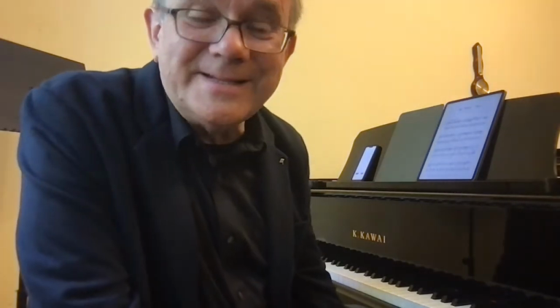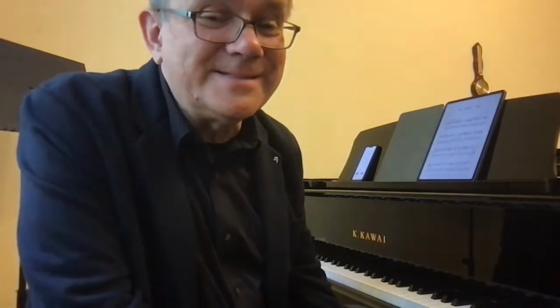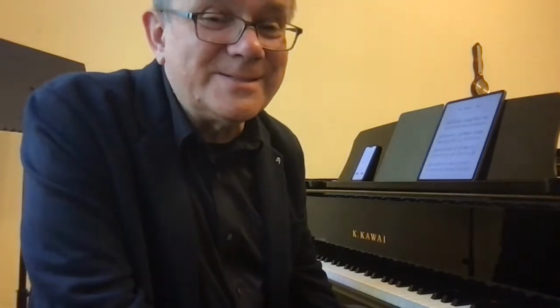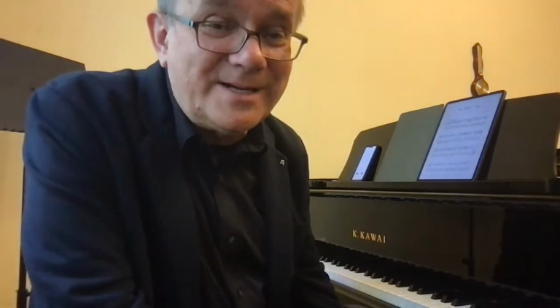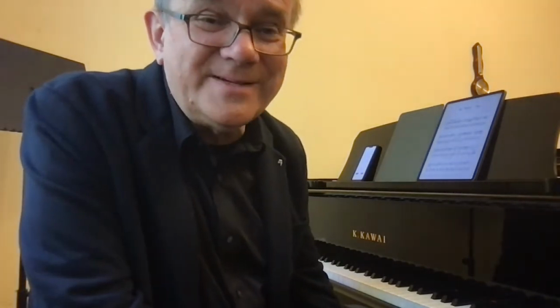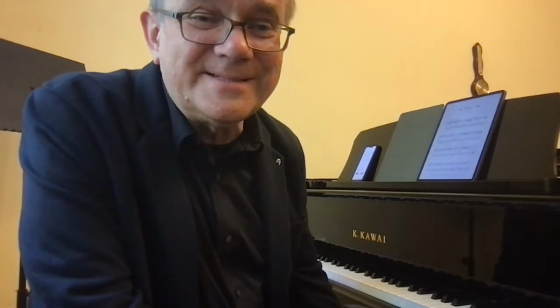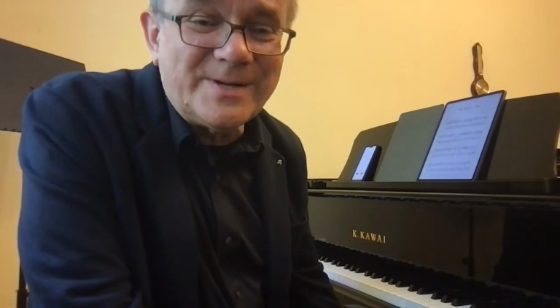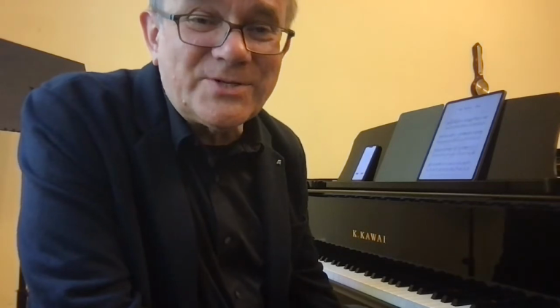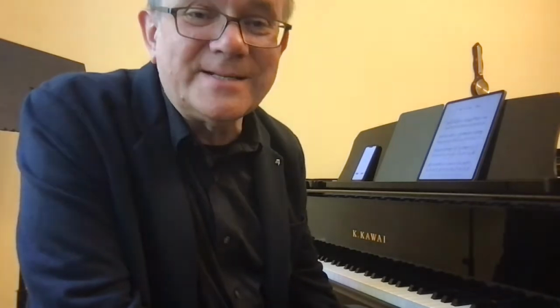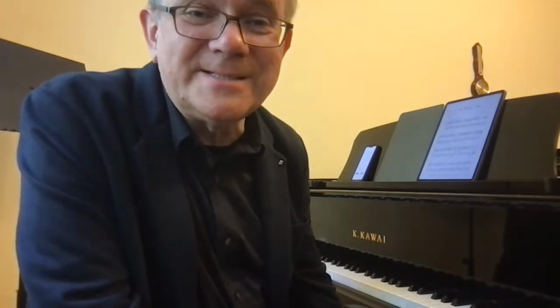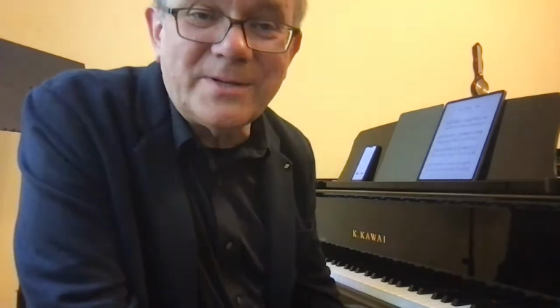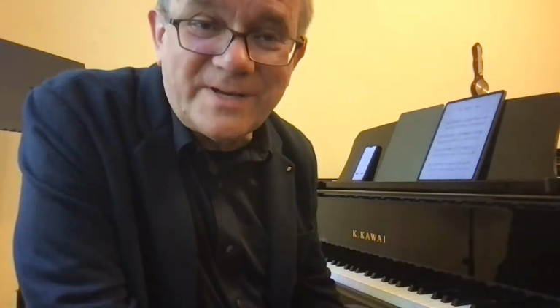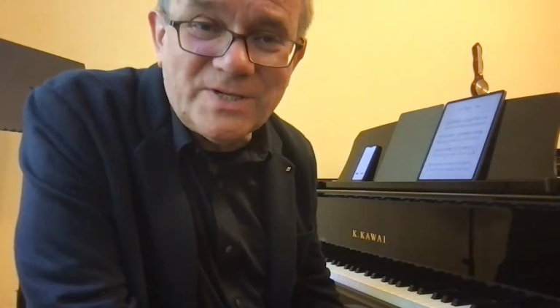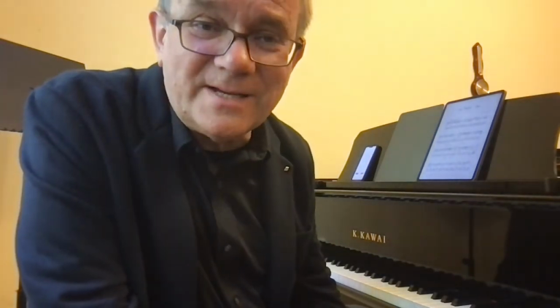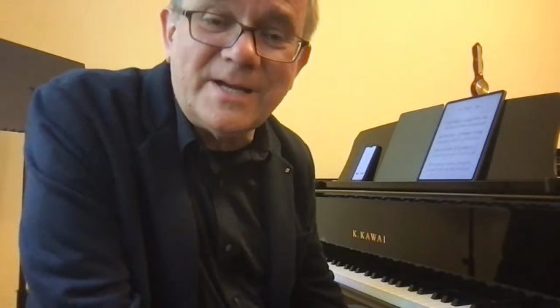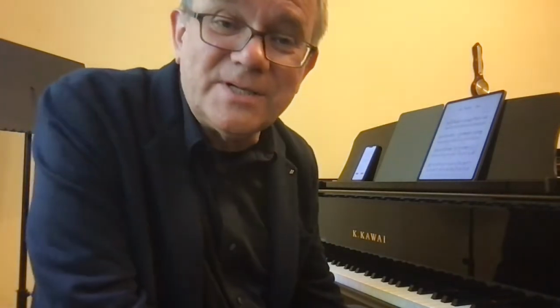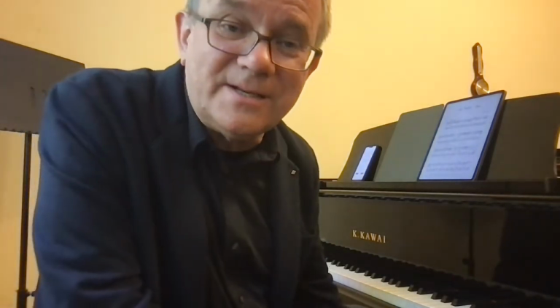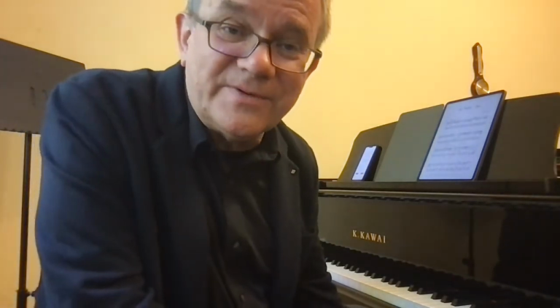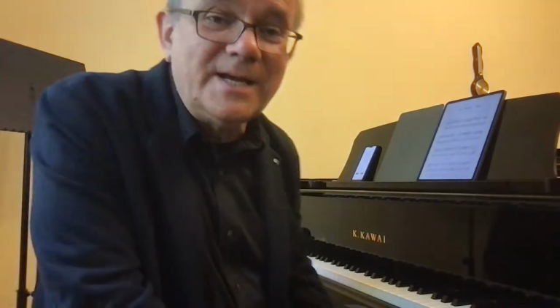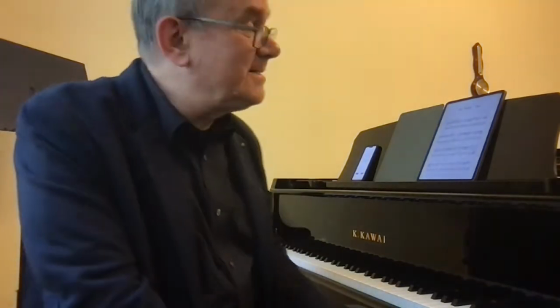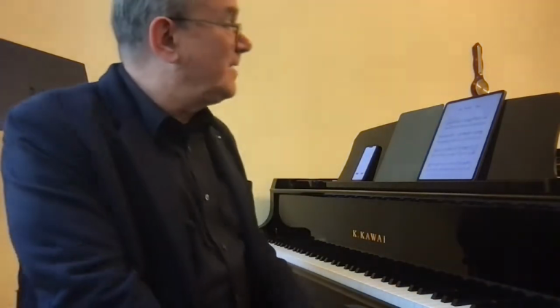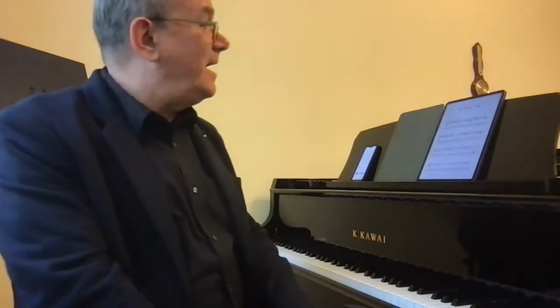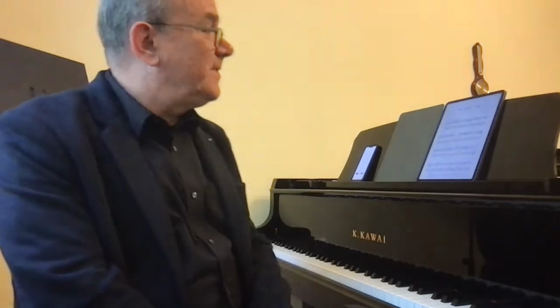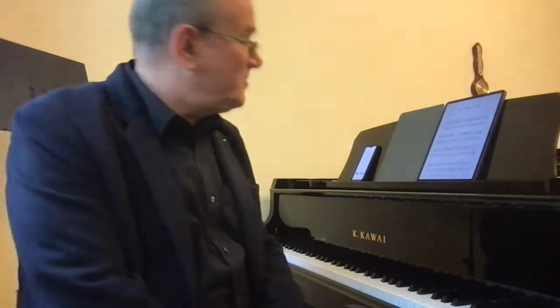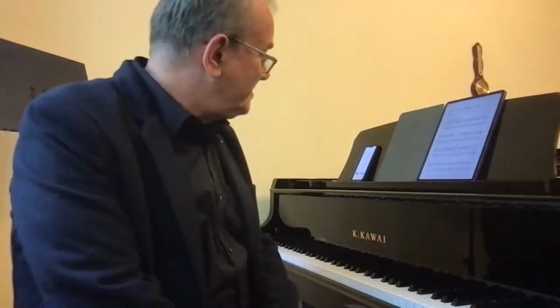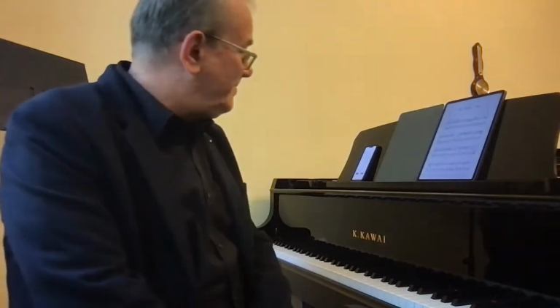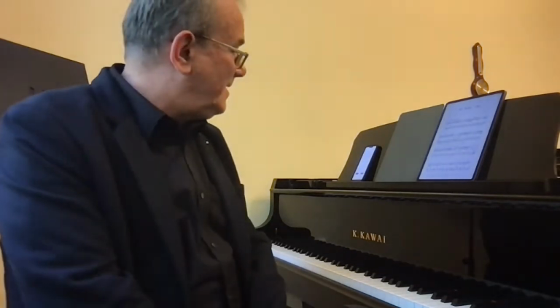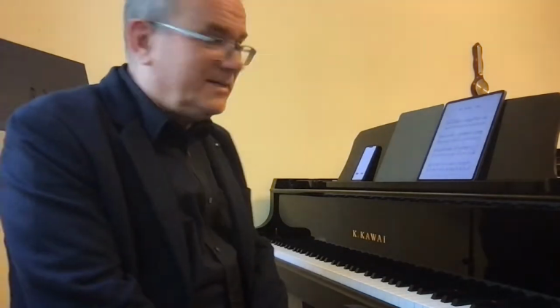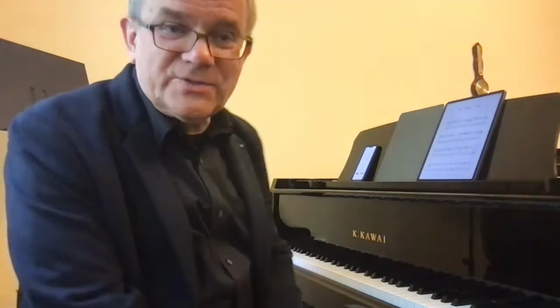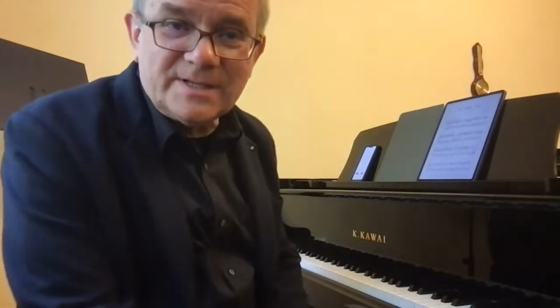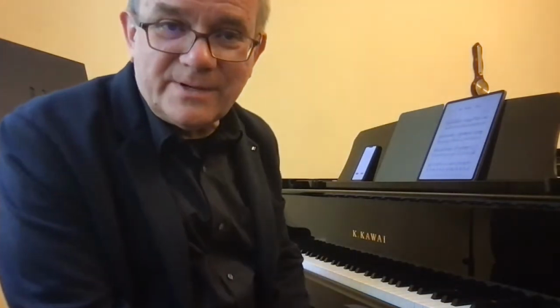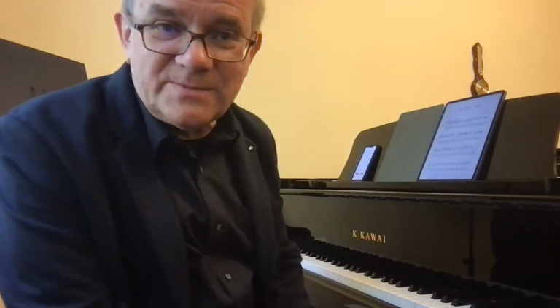This is so lively, this is so energetic, this is so refreshing, and children love it. So, just a couple ideas here about this piece.